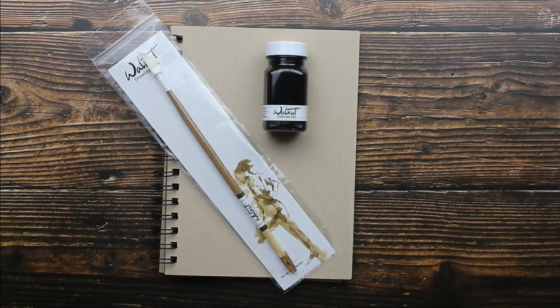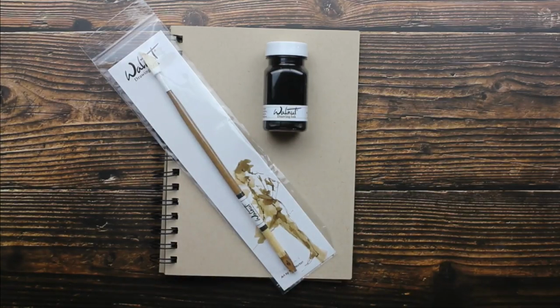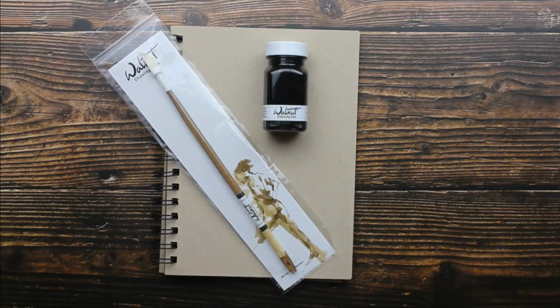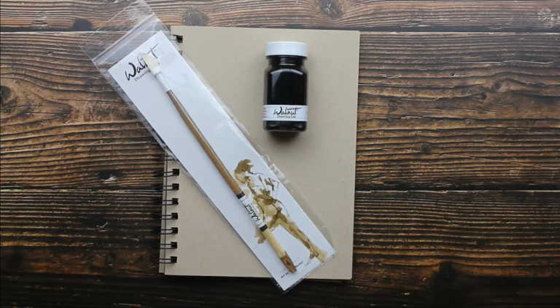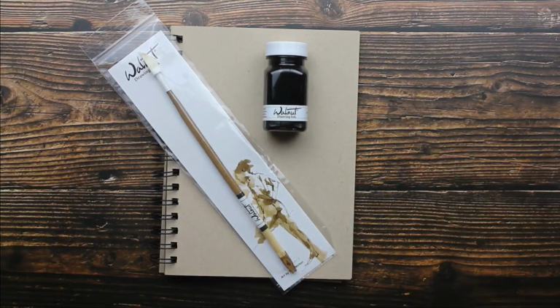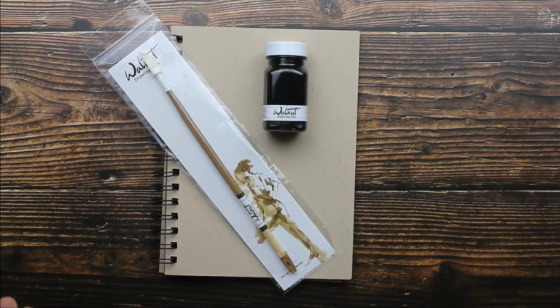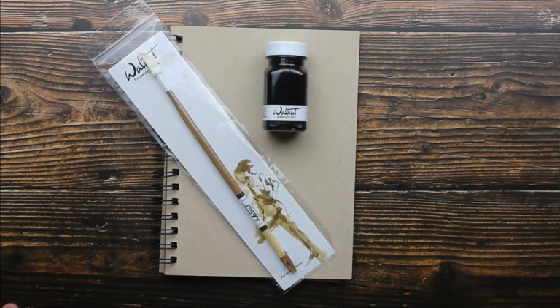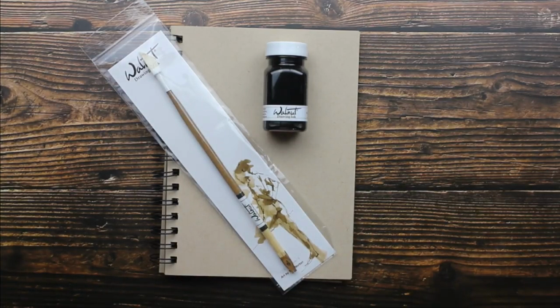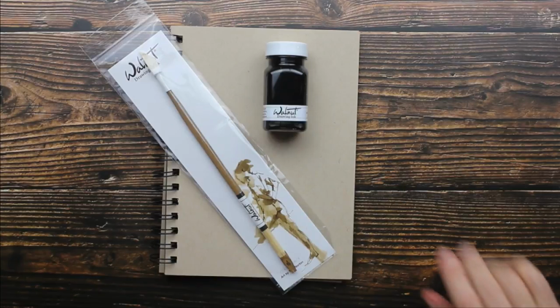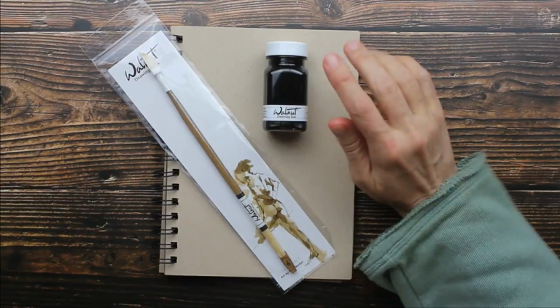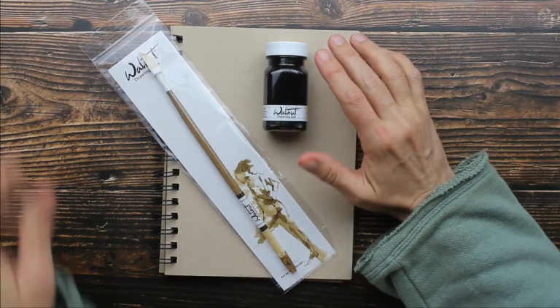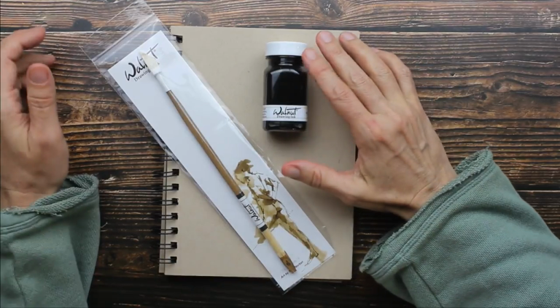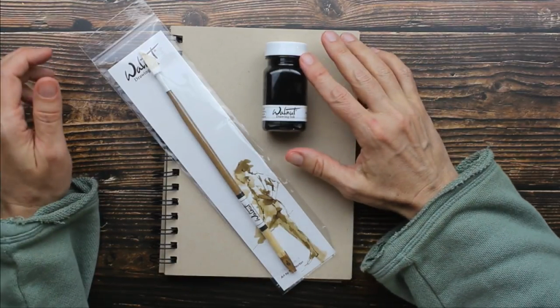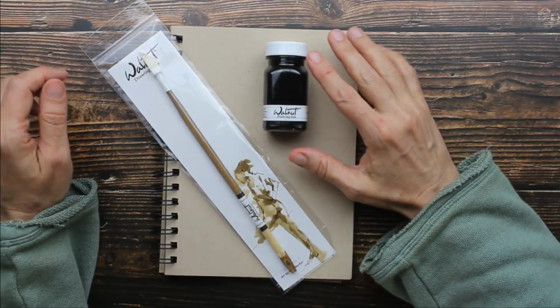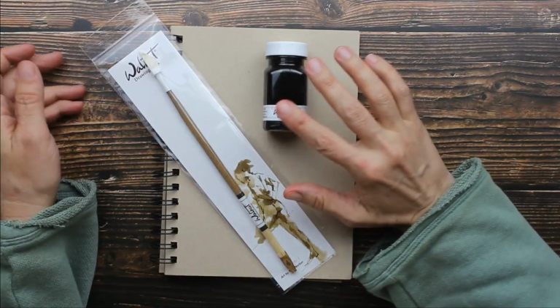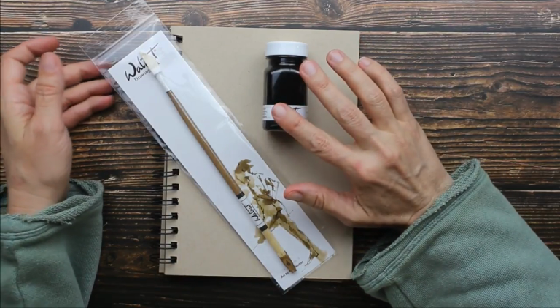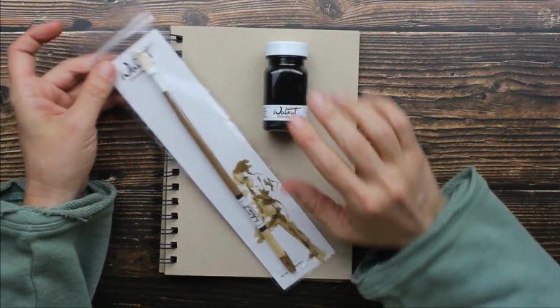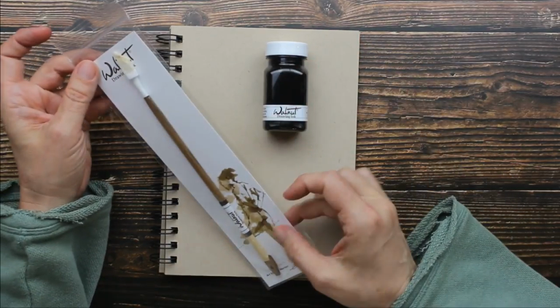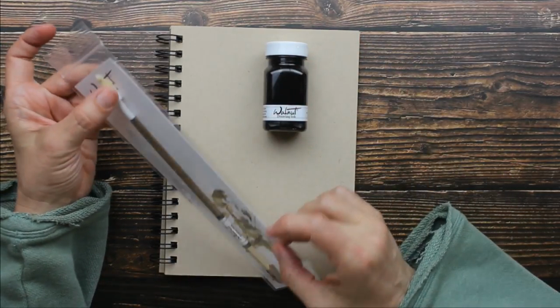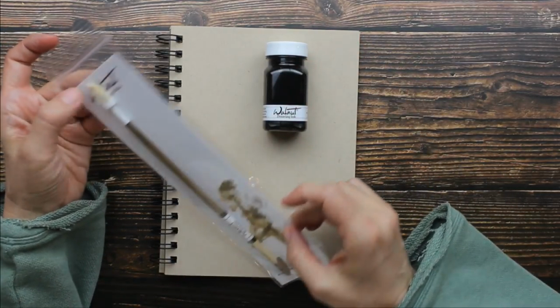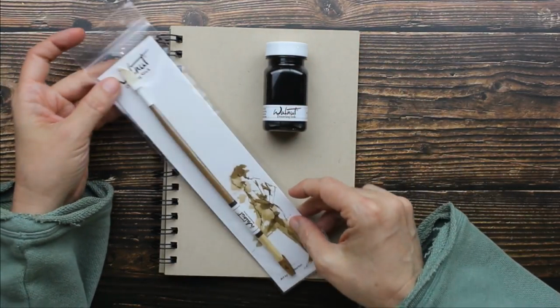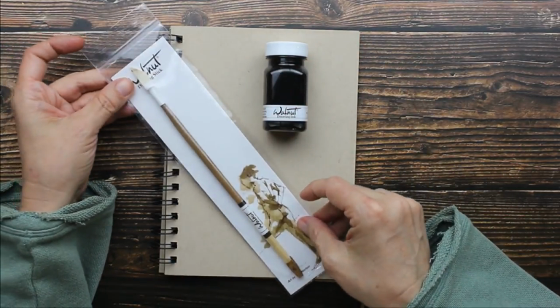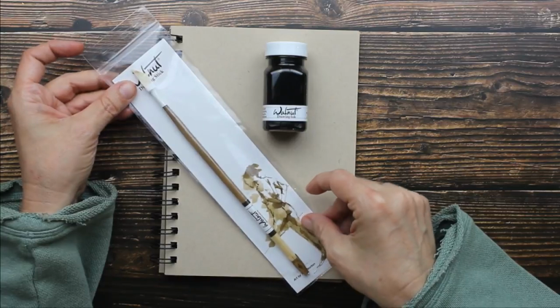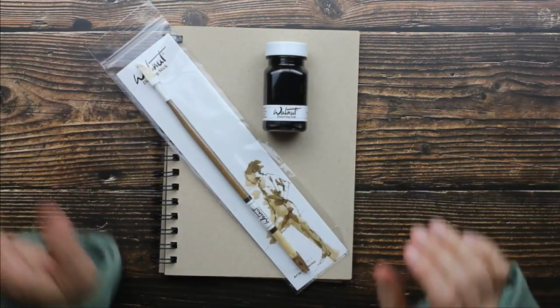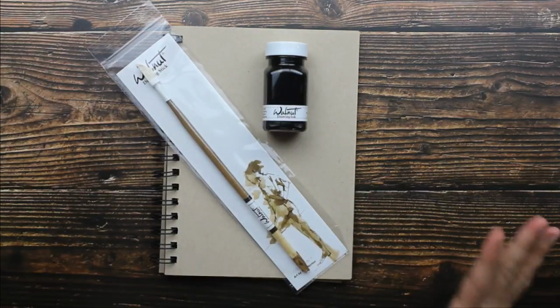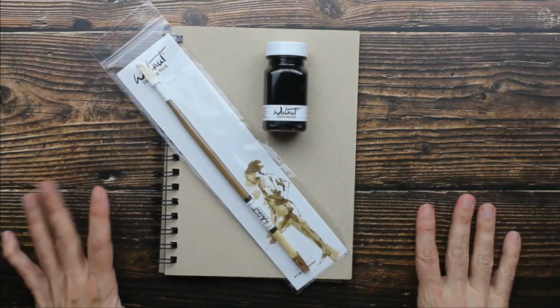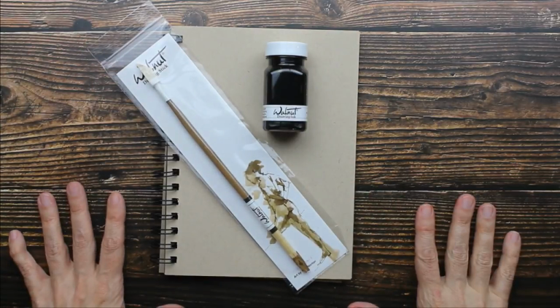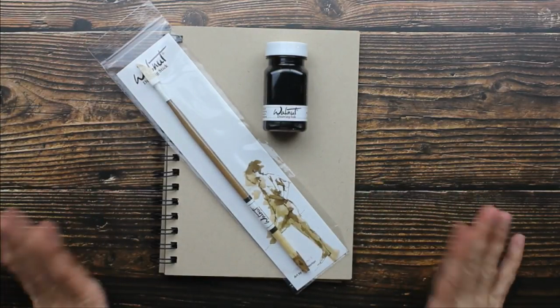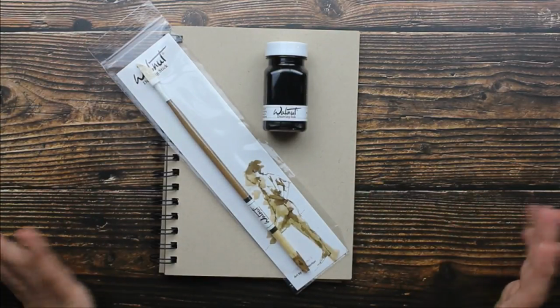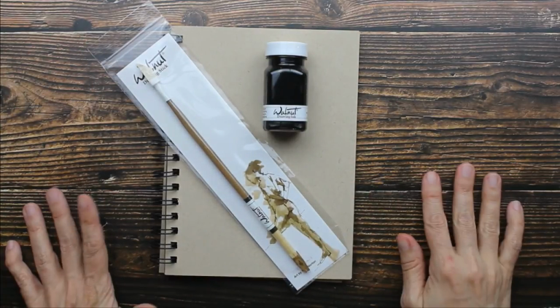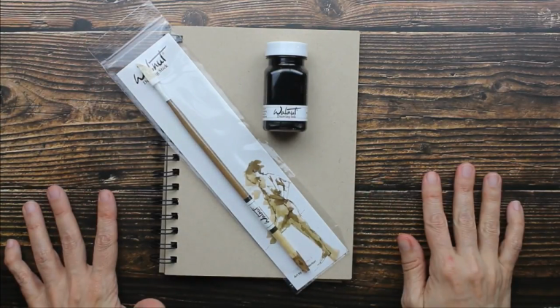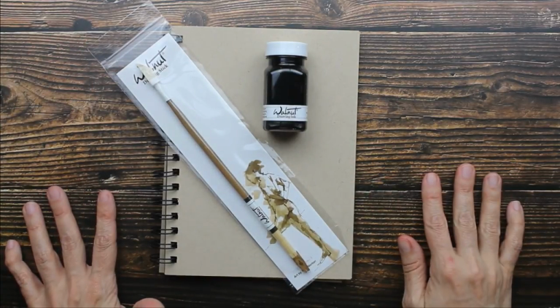Hey guys, I have an art supply to share with you. This is Walnut Drawing Ink by Tom Norton and this is their drawing stick. You guys might be wondering what is Walnut Drawing Ink?